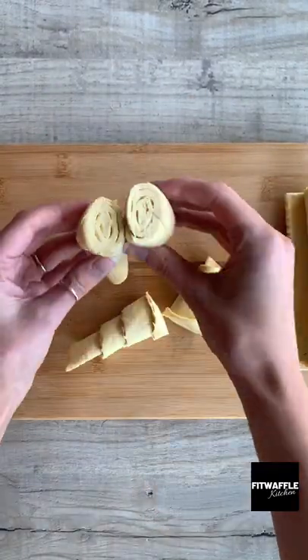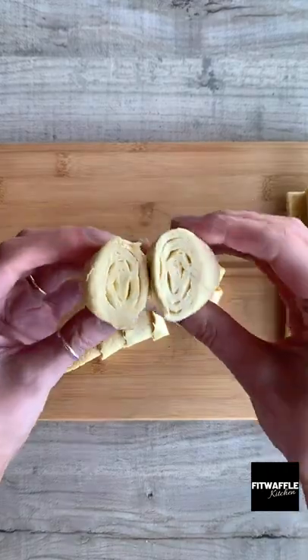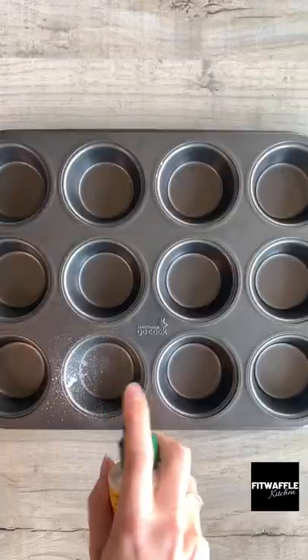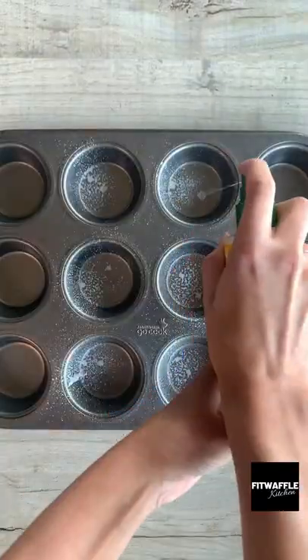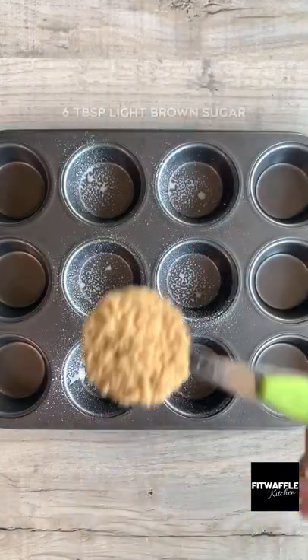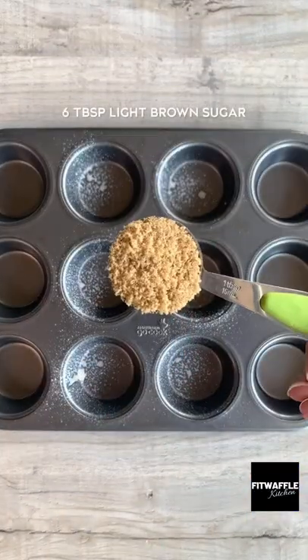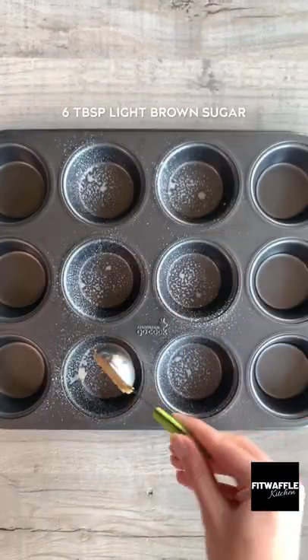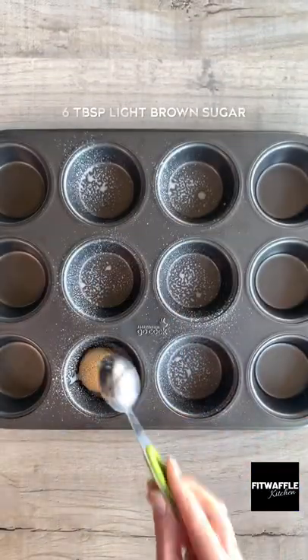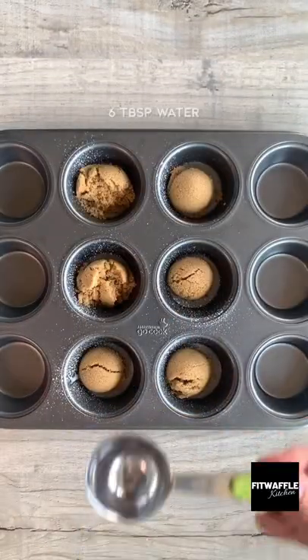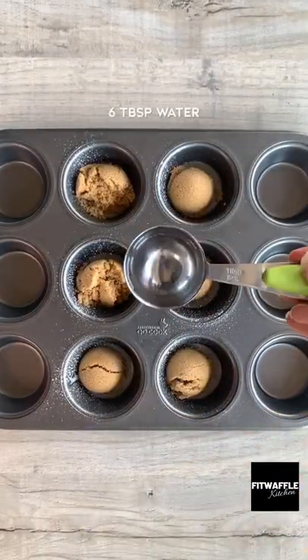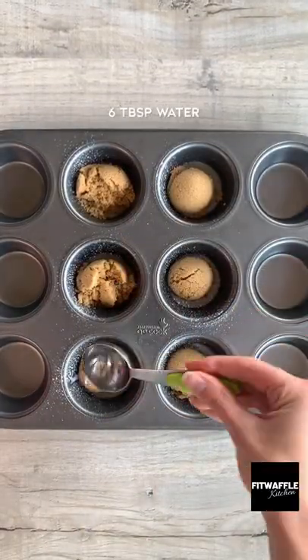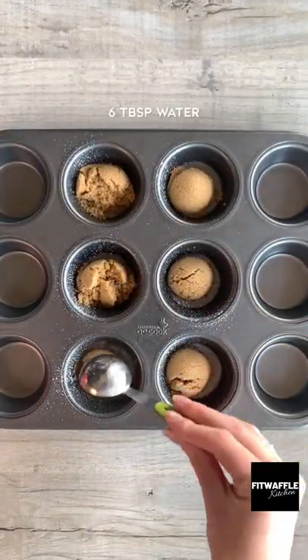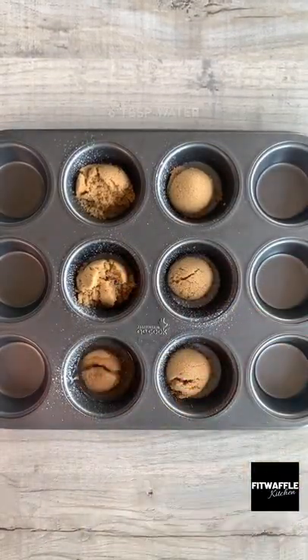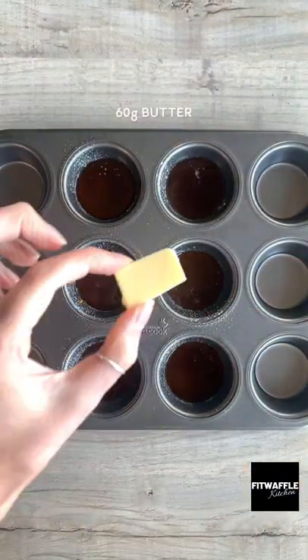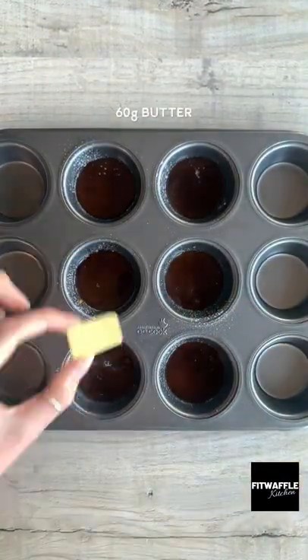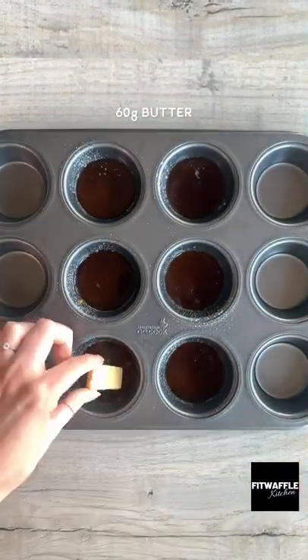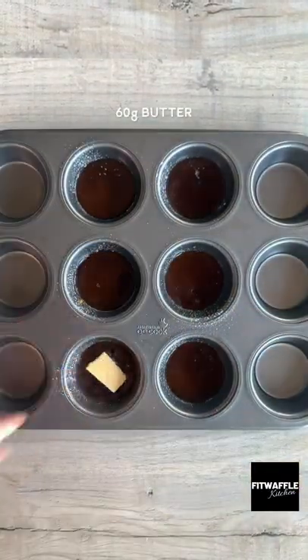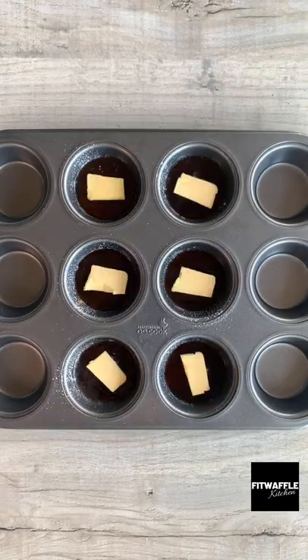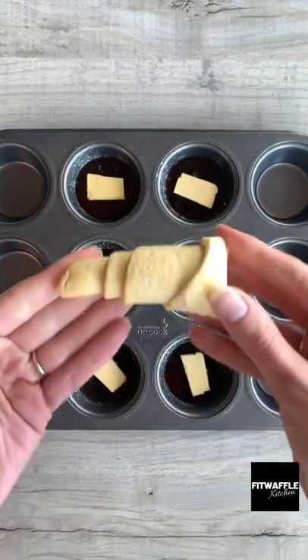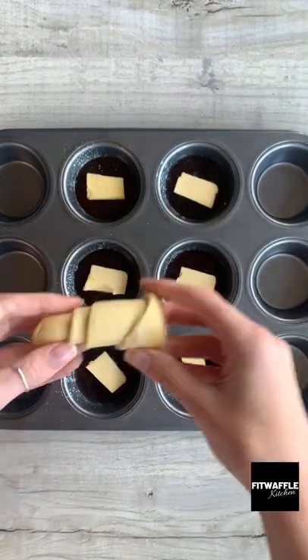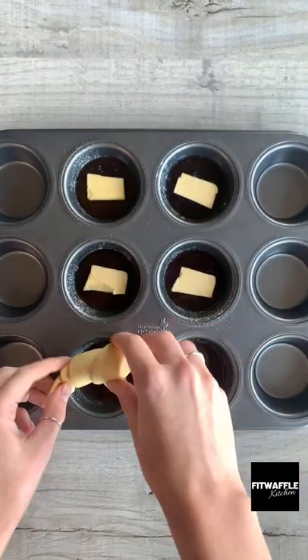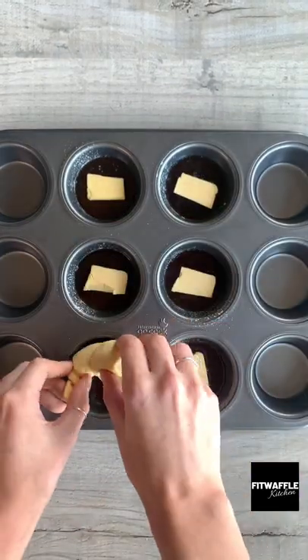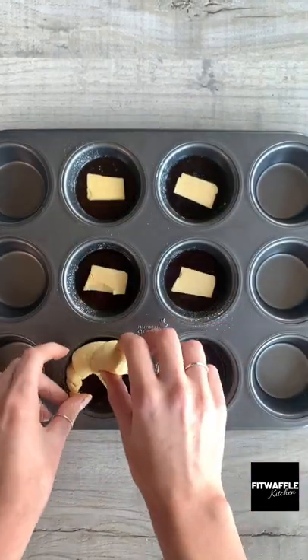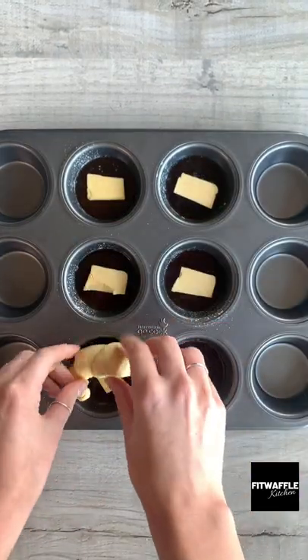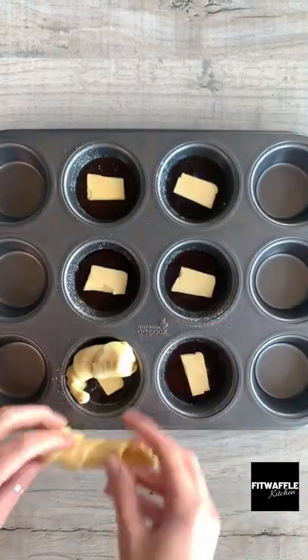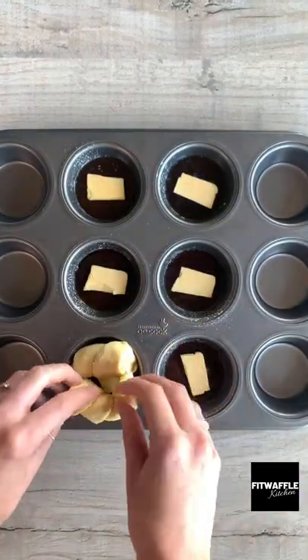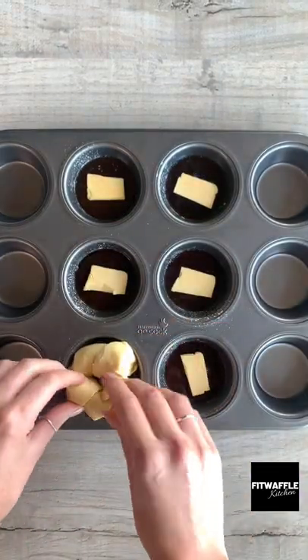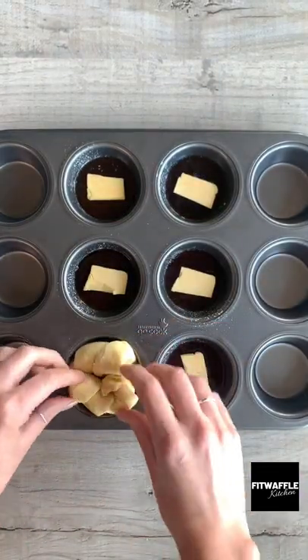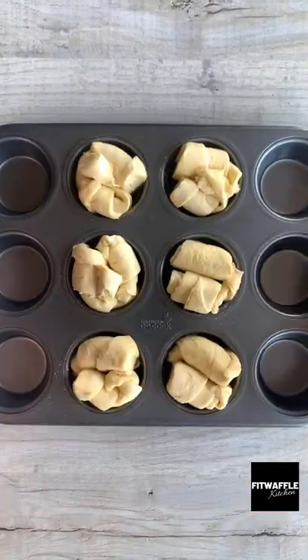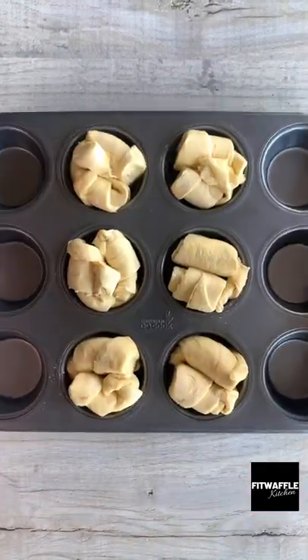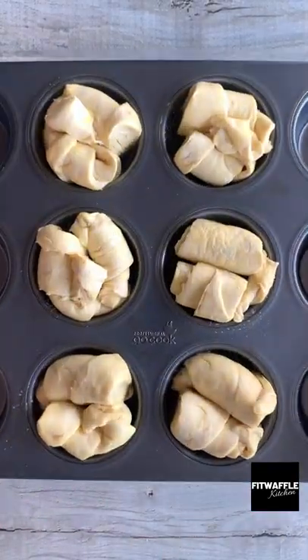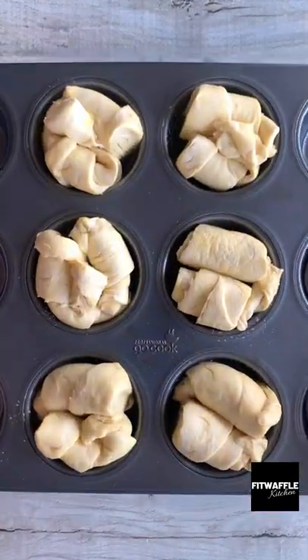Spray your cupcake tin, then add one tablespoon of brown sugar, one tablespoon of water, and 10 grams of butter to six of the pockets. Place two halves of the croissant dough into the pockets, then bake in the oven.